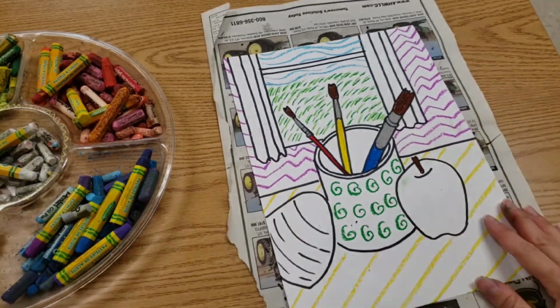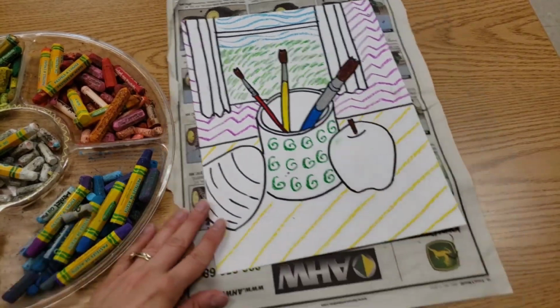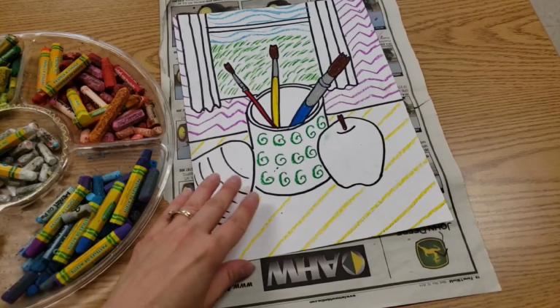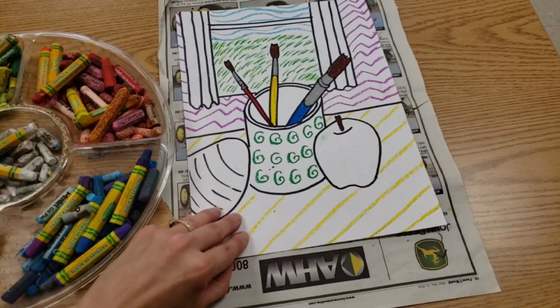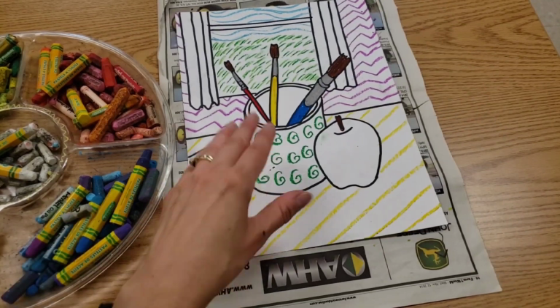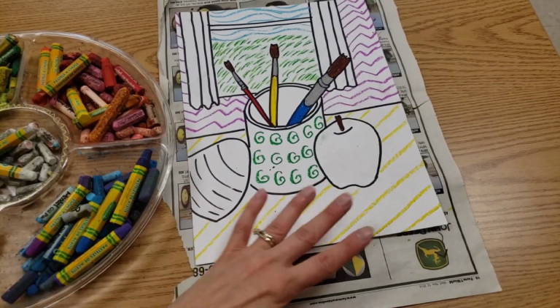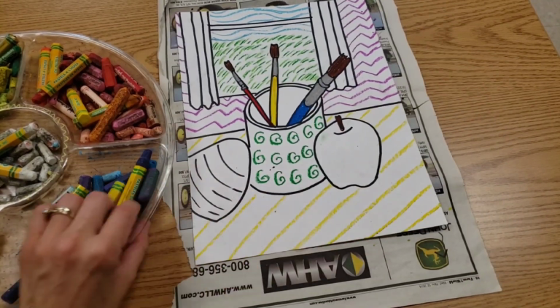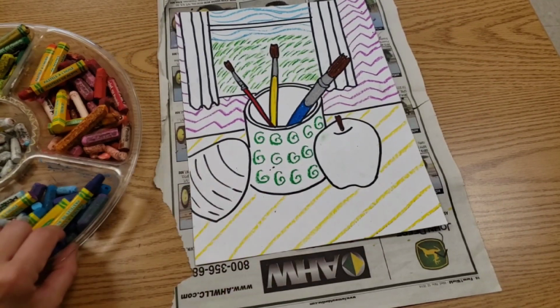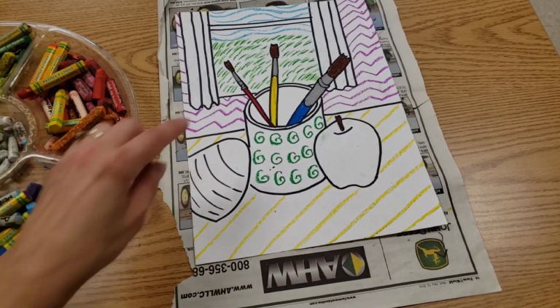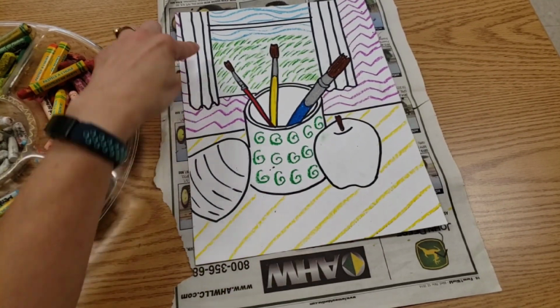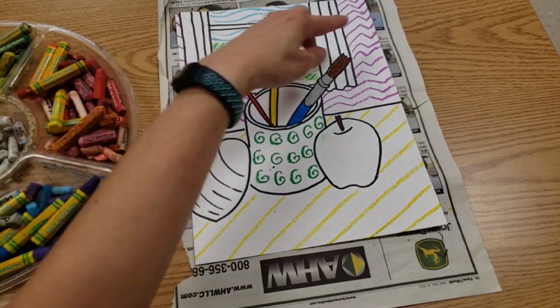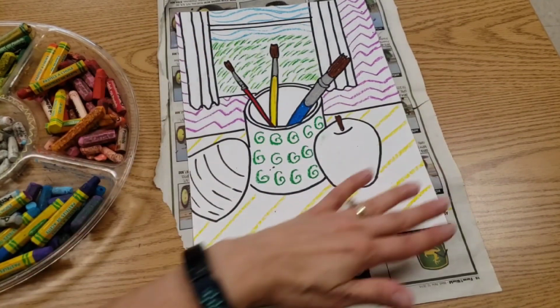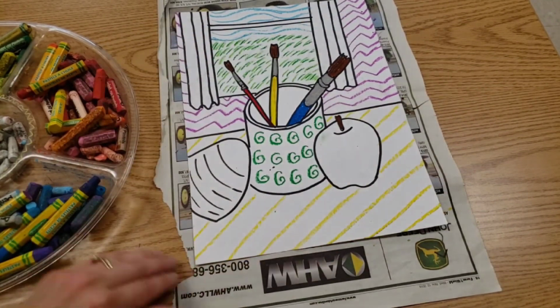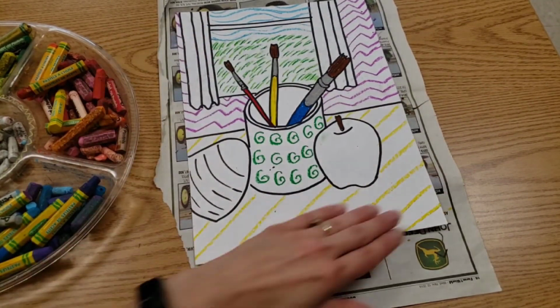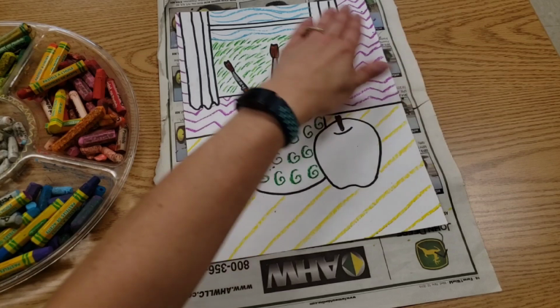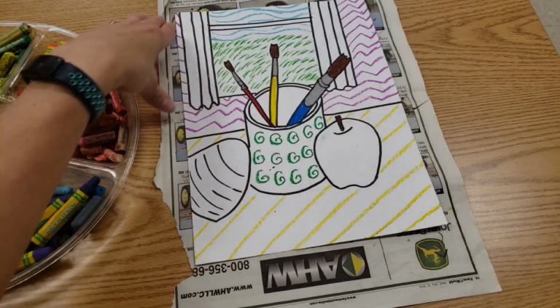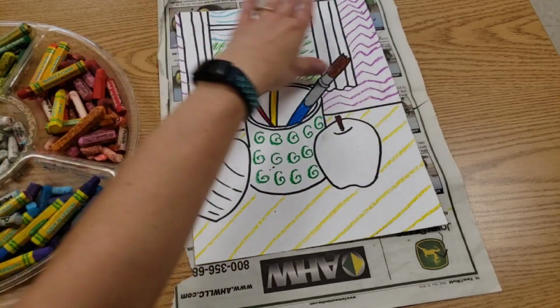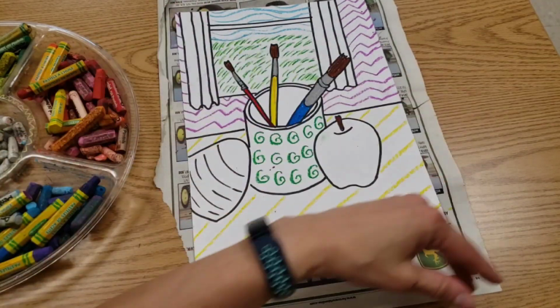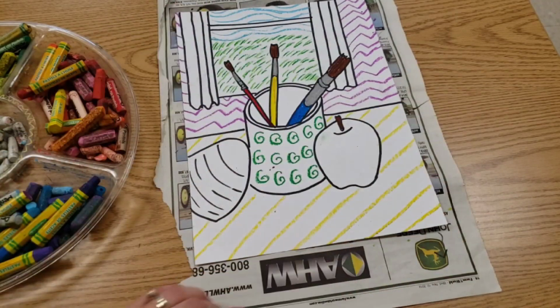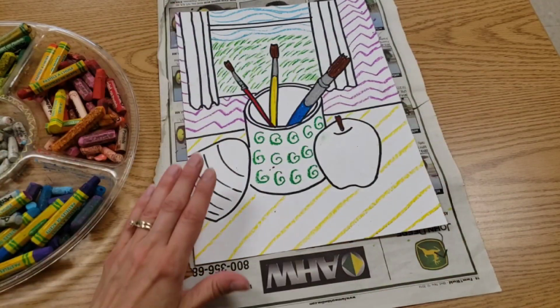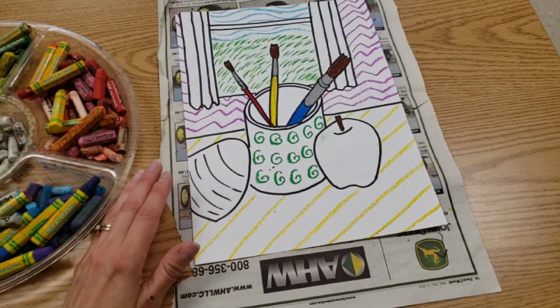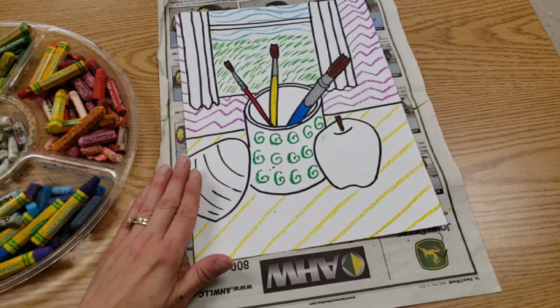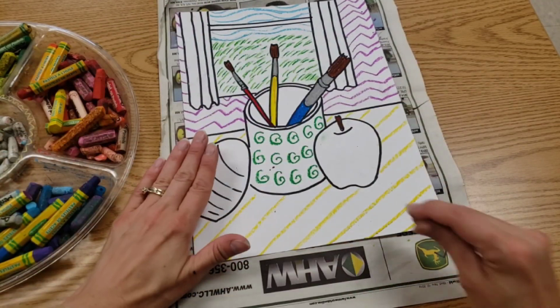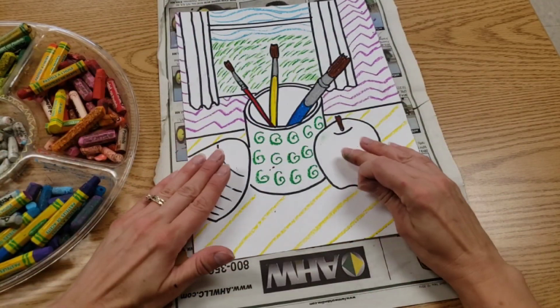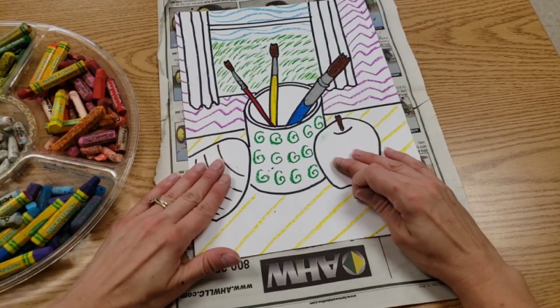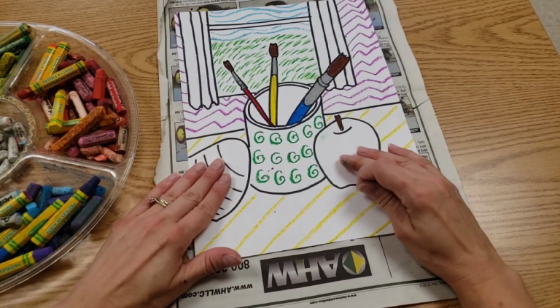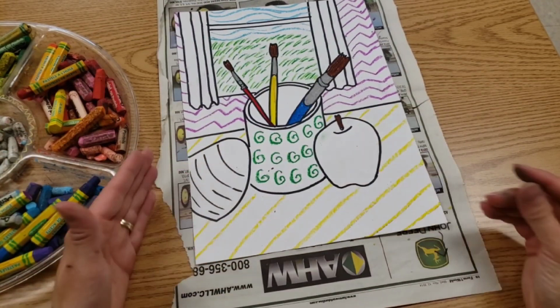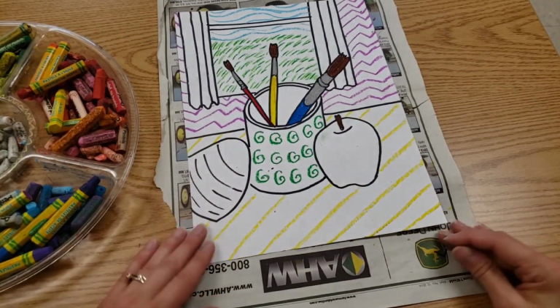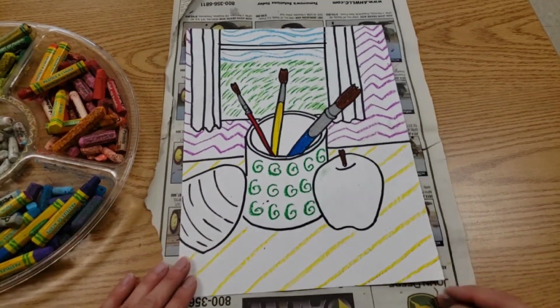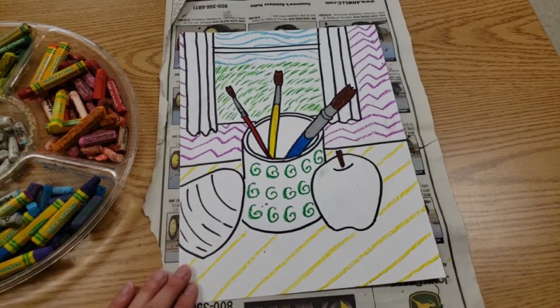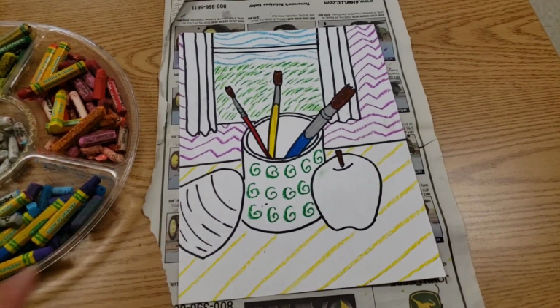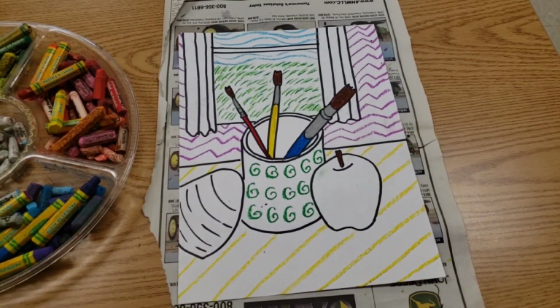I colored only the small things. I put patterns all over on the house. I didn't put any patterns on the food, so it wouldn't really make sense. Thanks, friends.